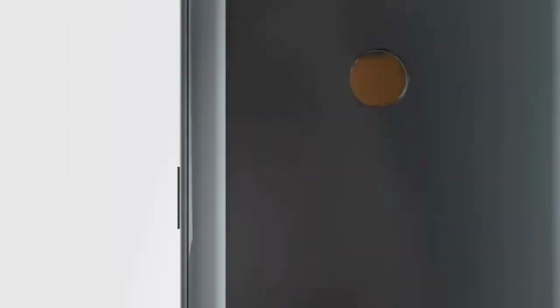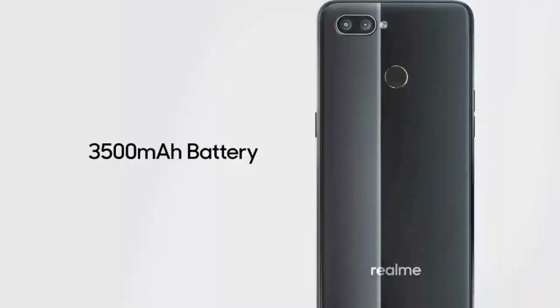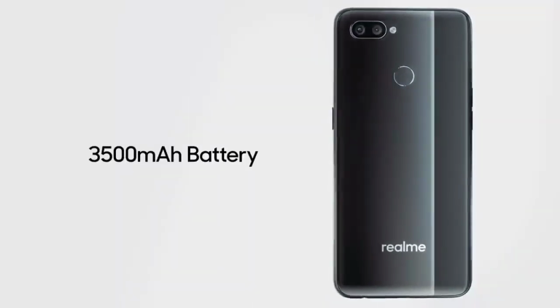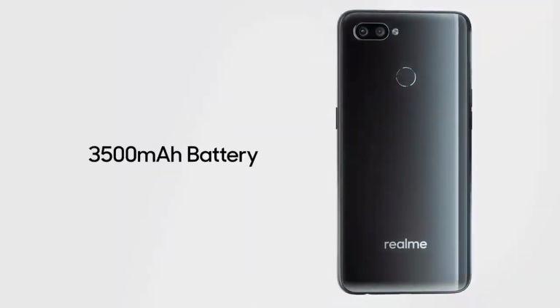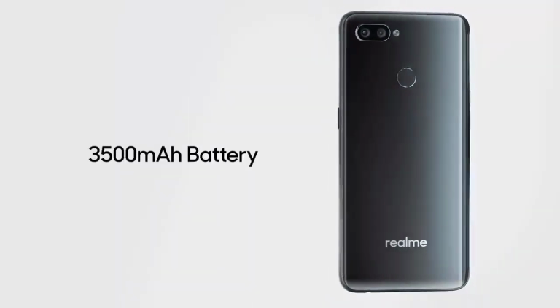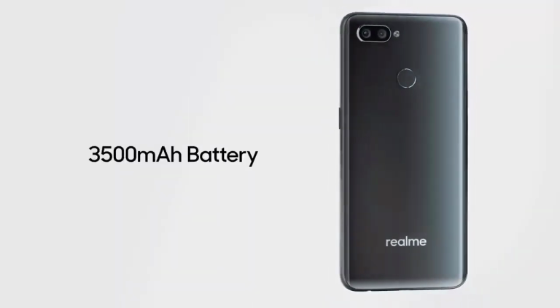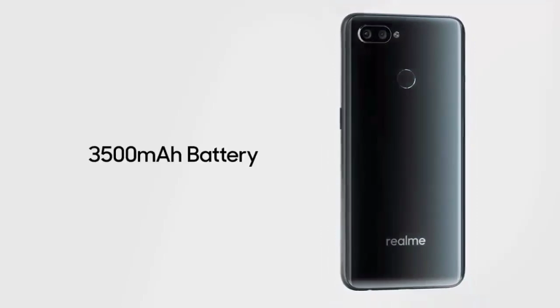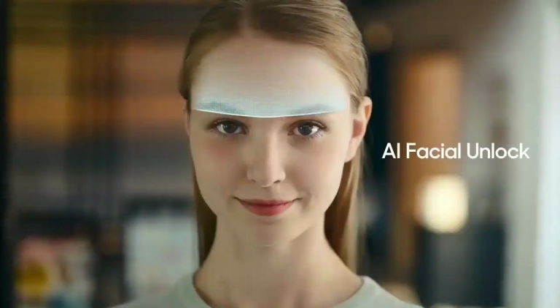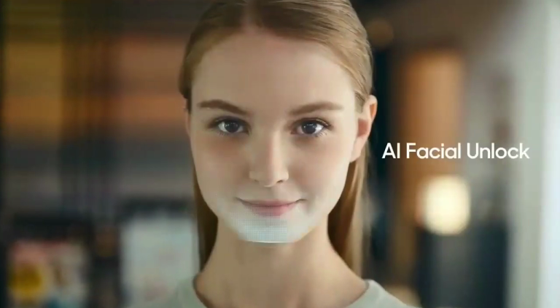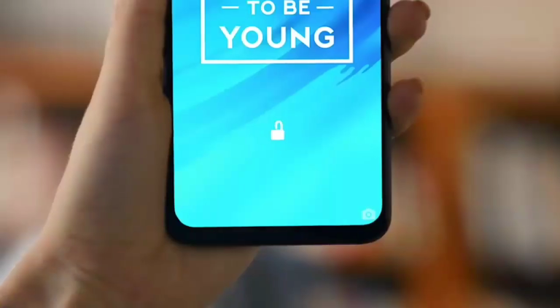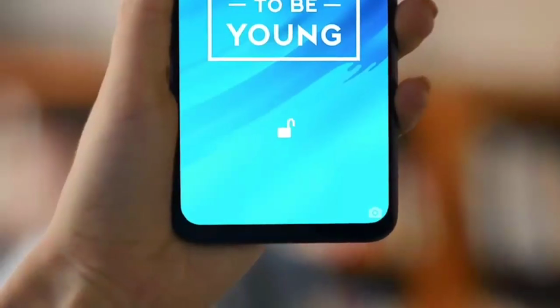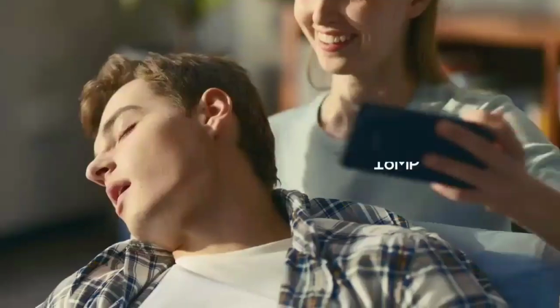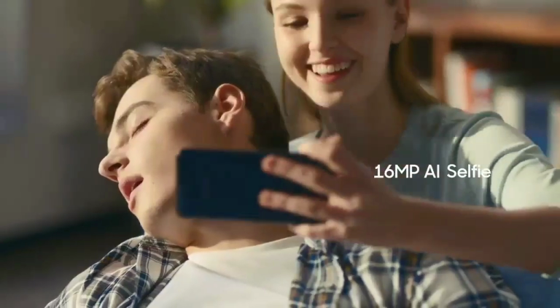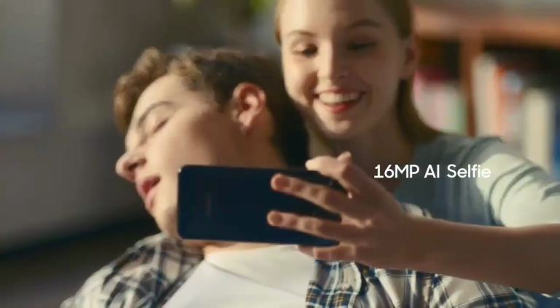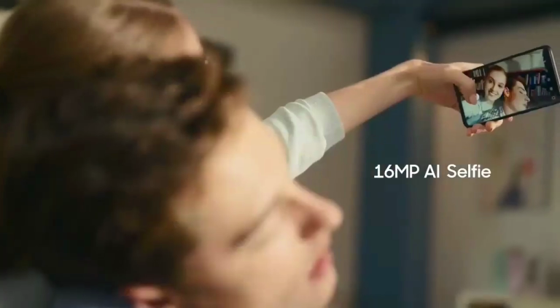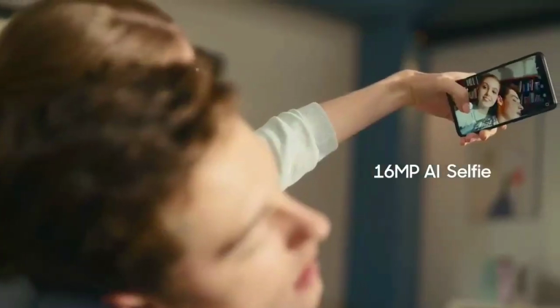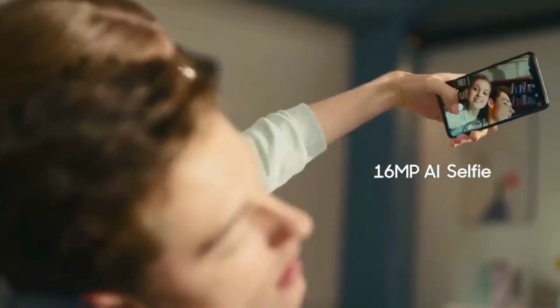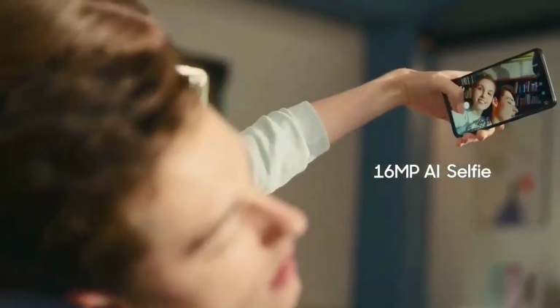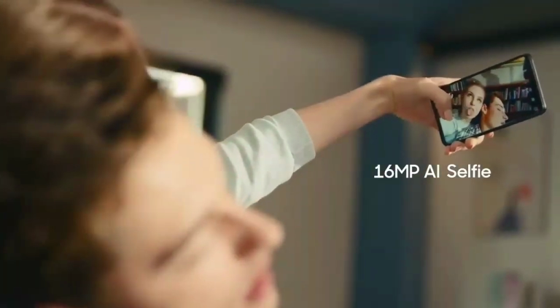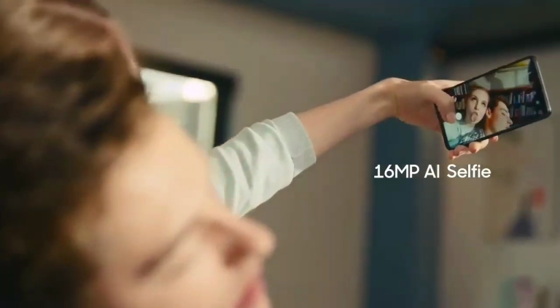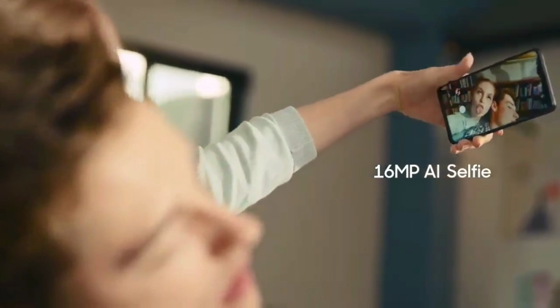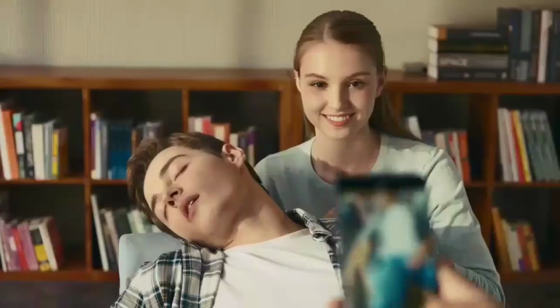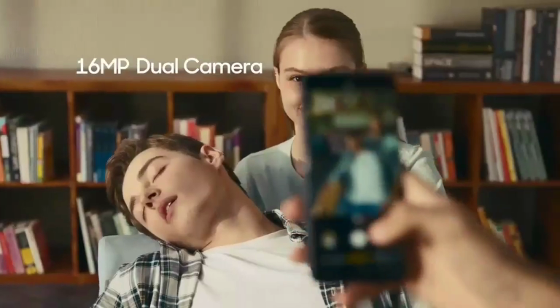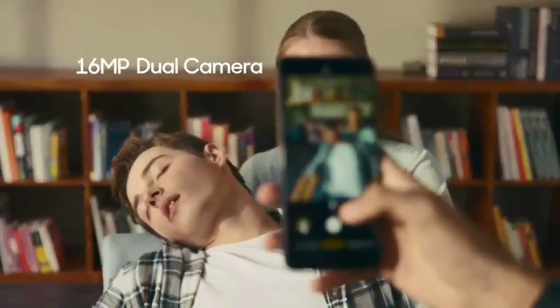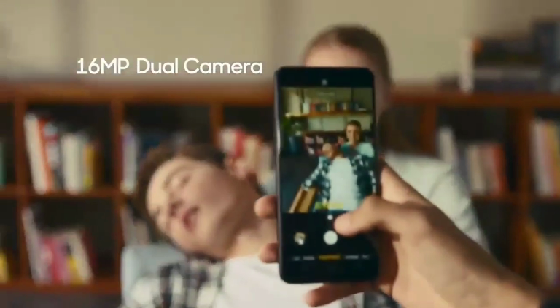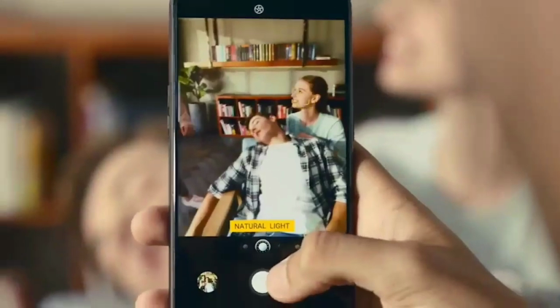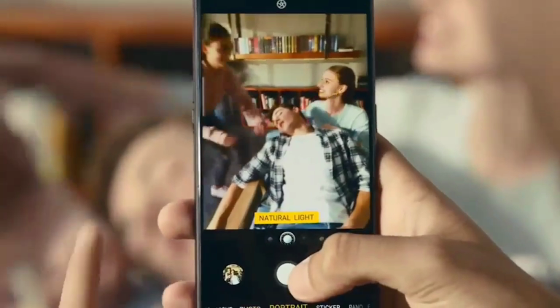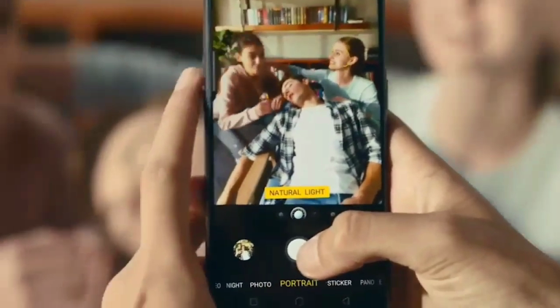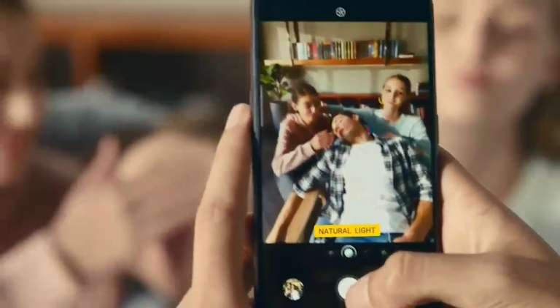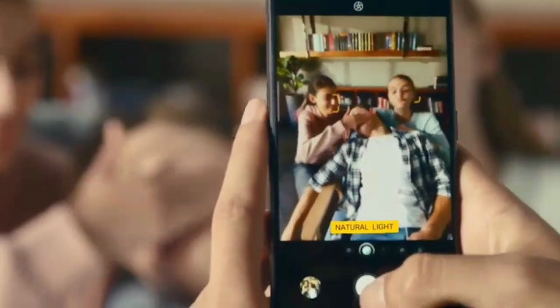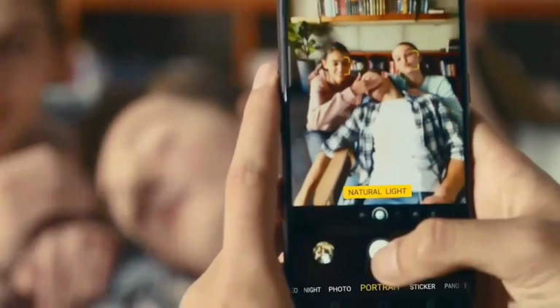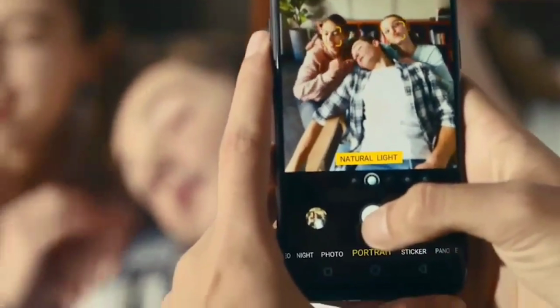This phone is available on Flipkart as a Flipkart exclusive. It comes with a triple SIM slot so that you can simultaneously use 2 nano SIMs and 1 micro SD card.